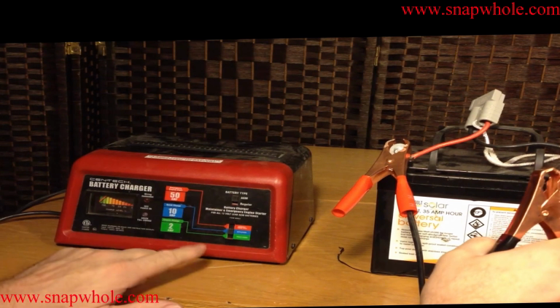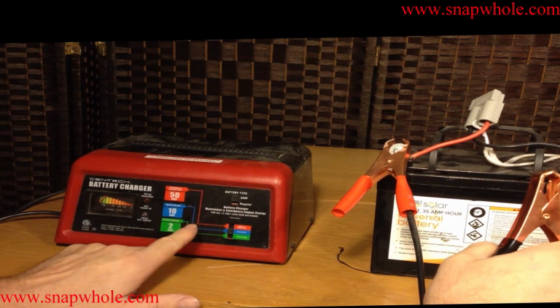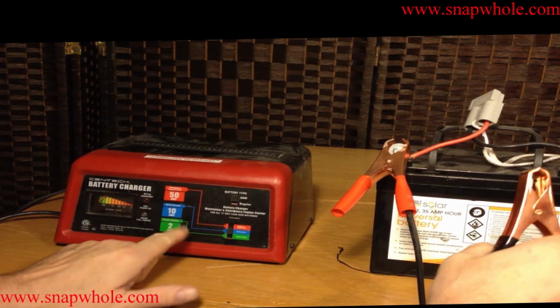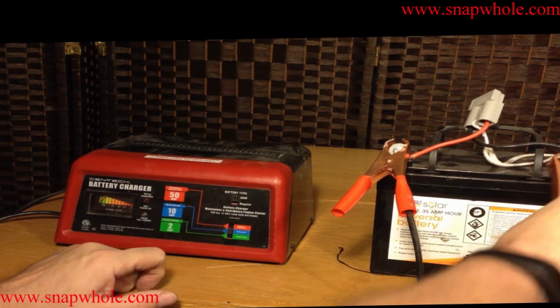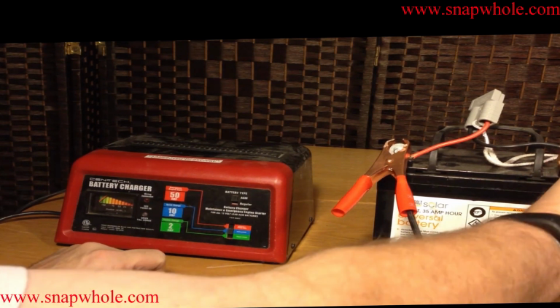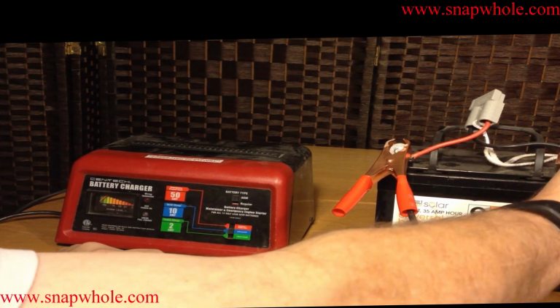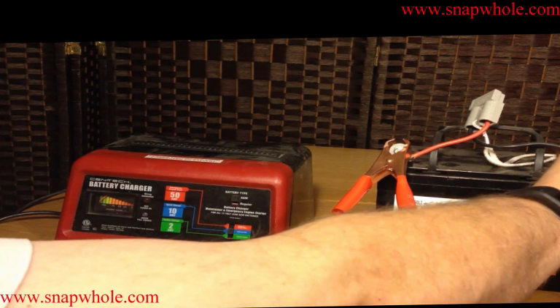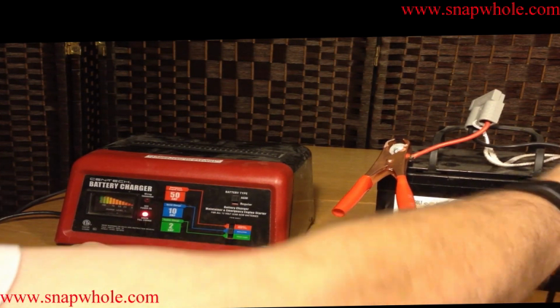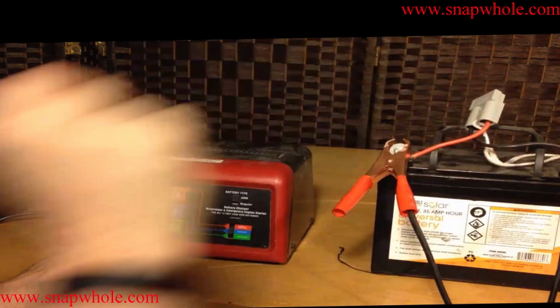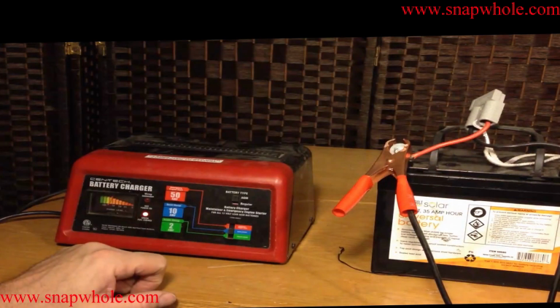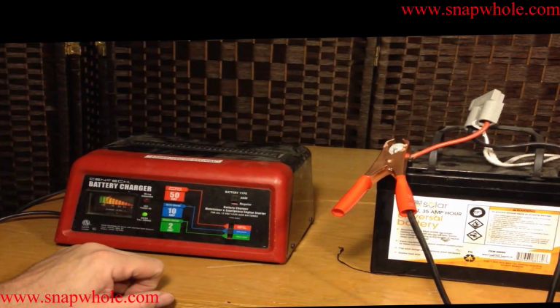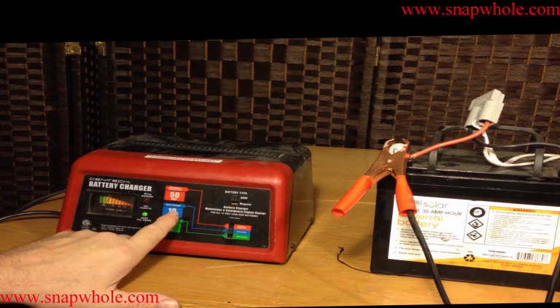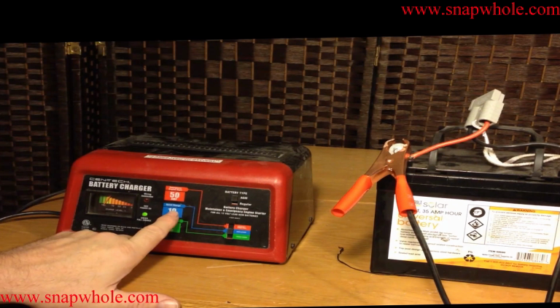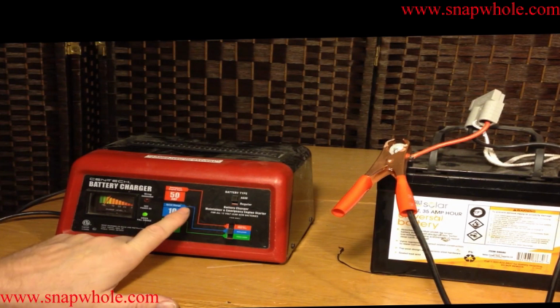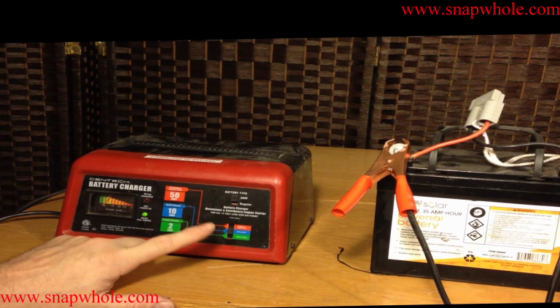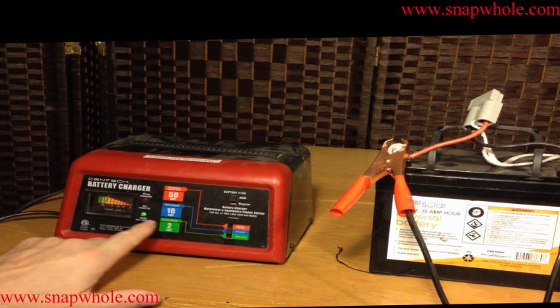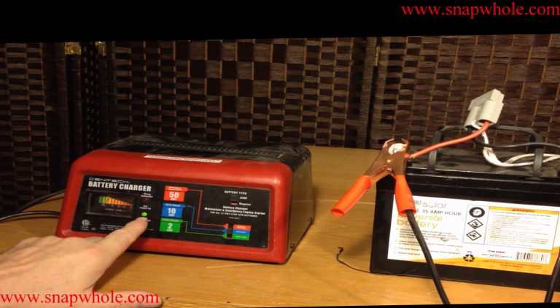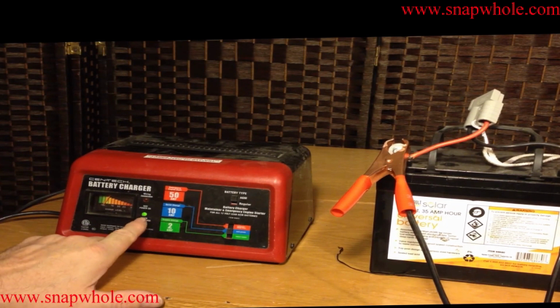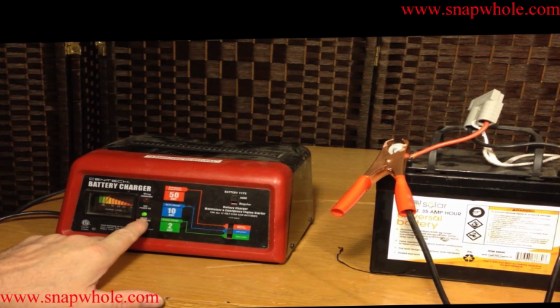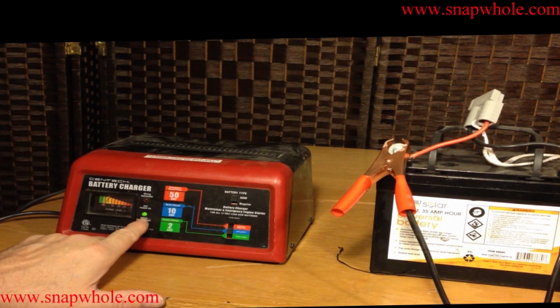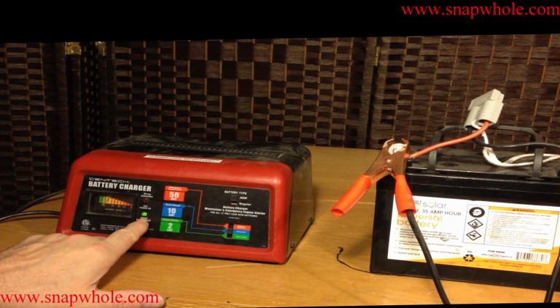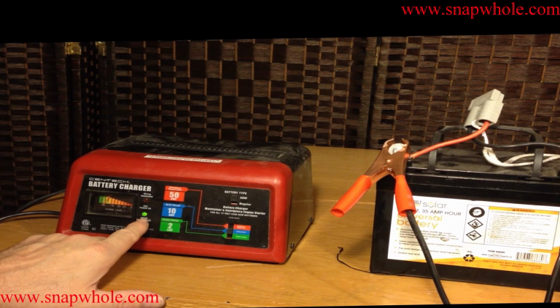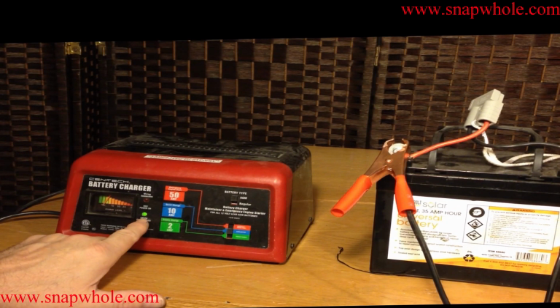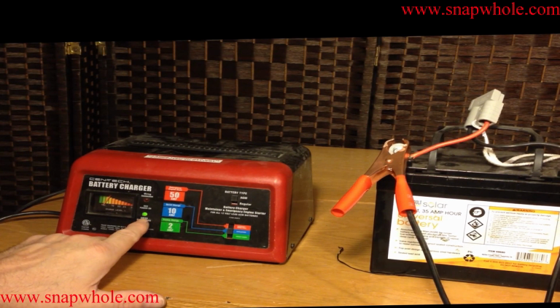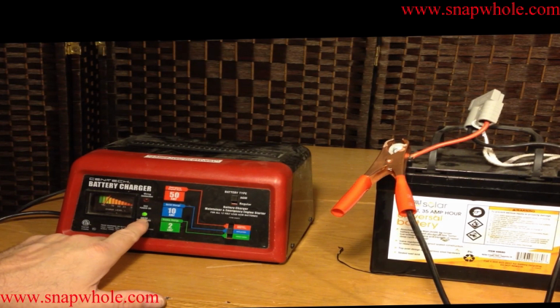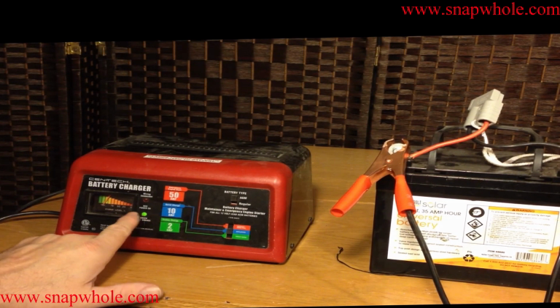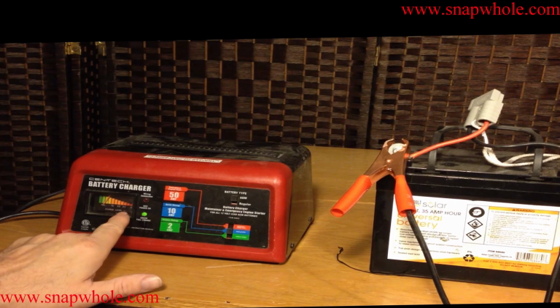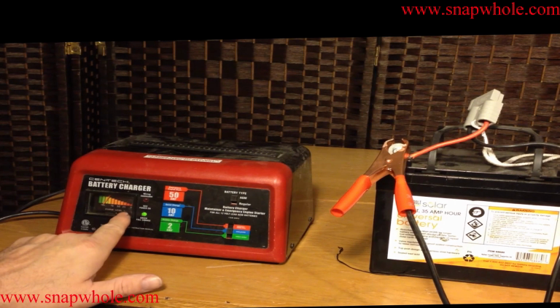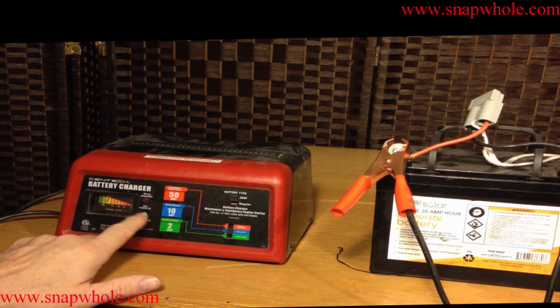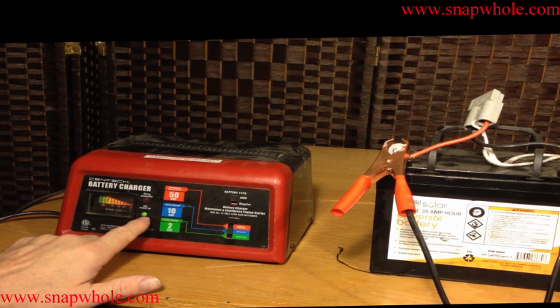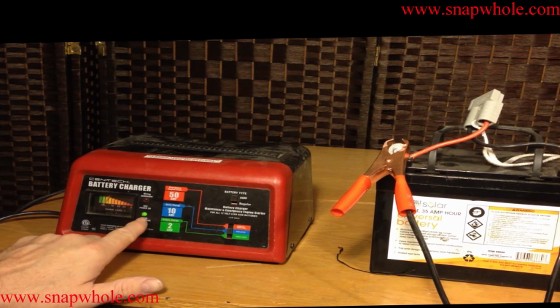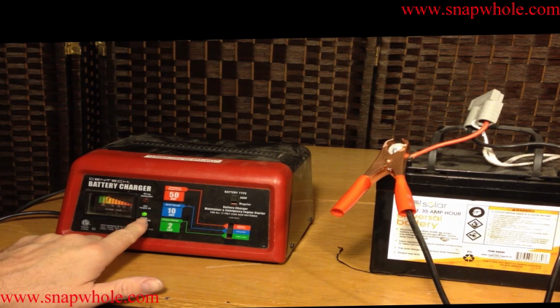10 amp quick charge. The charger tried to charge the battery, realized it was fully charged, and stopped.